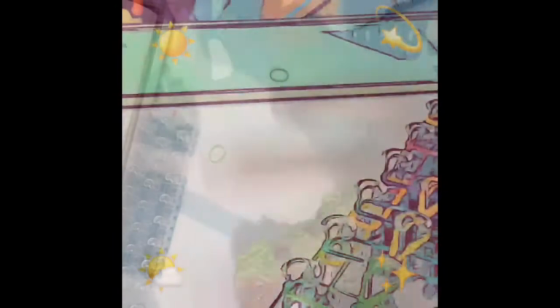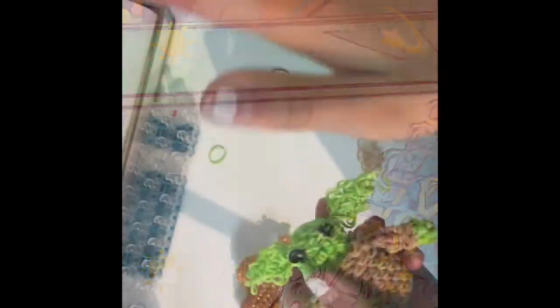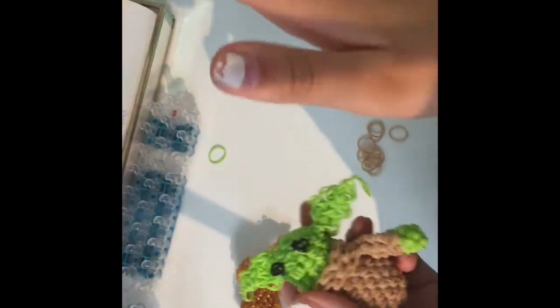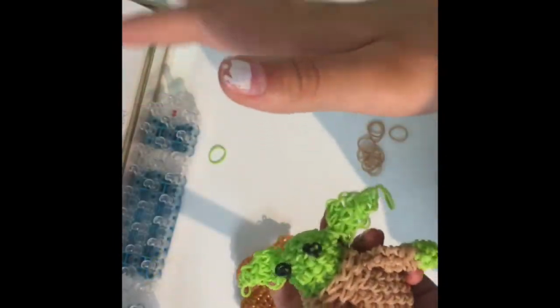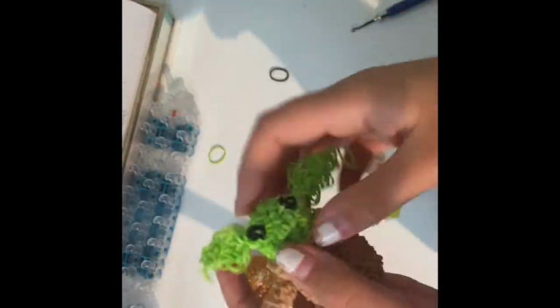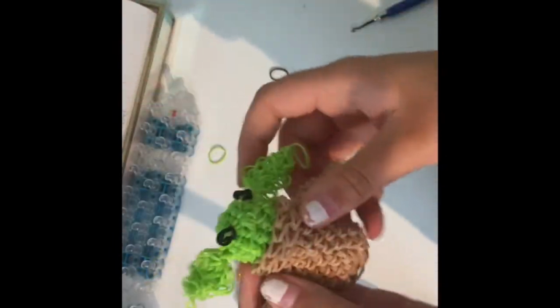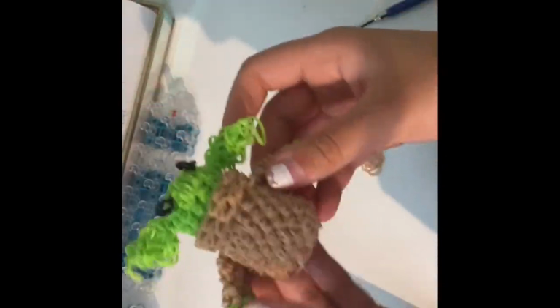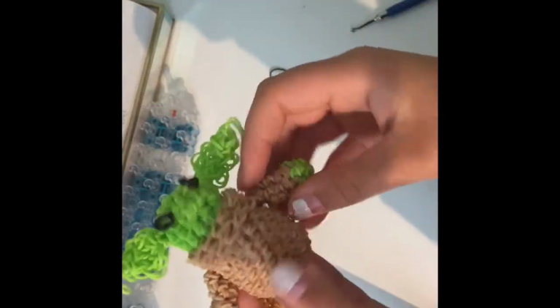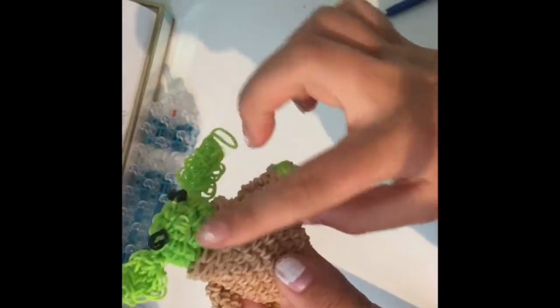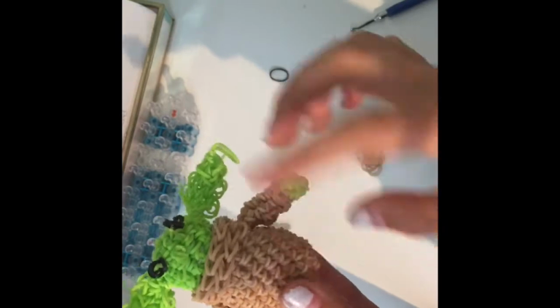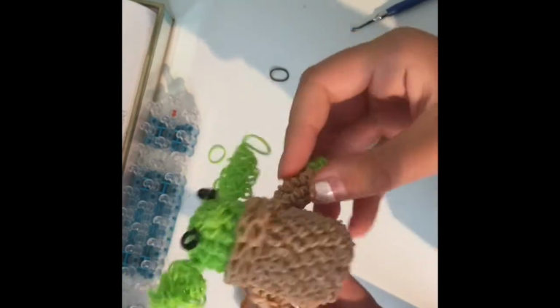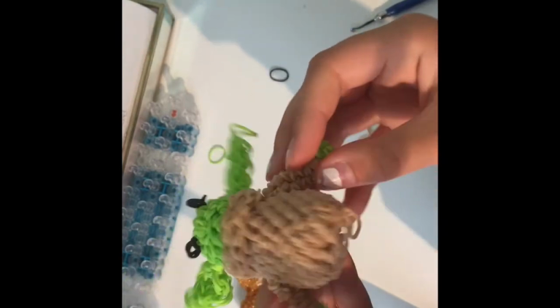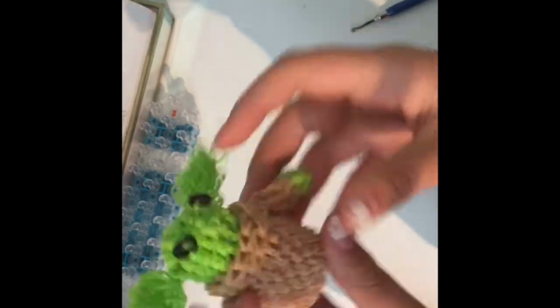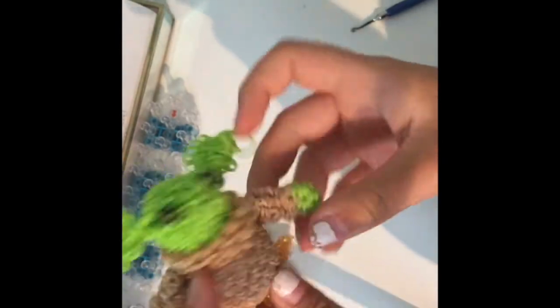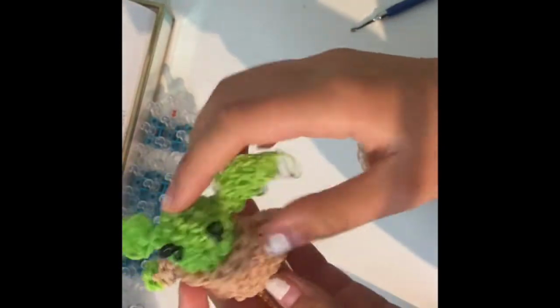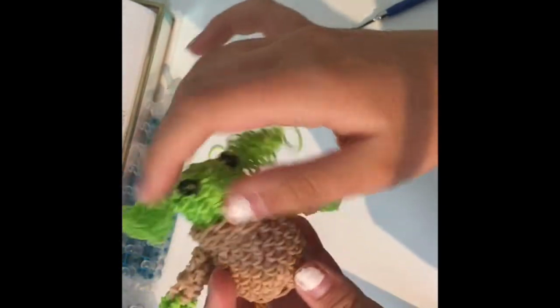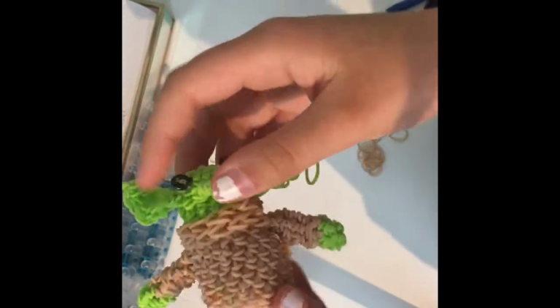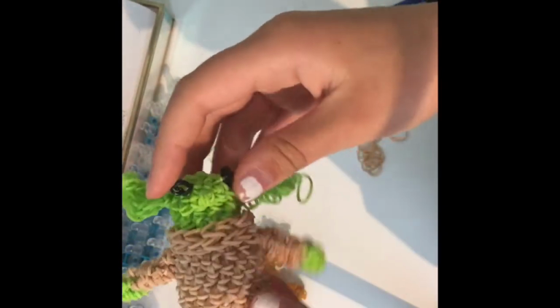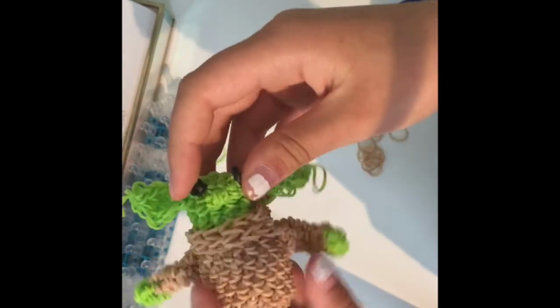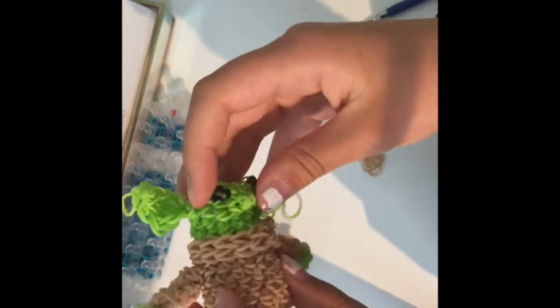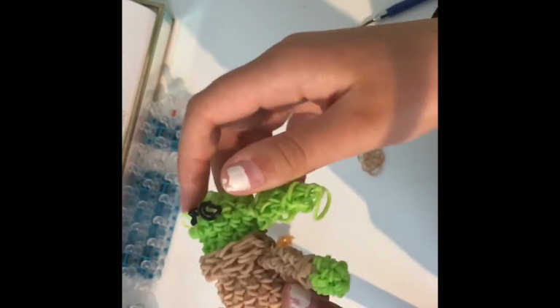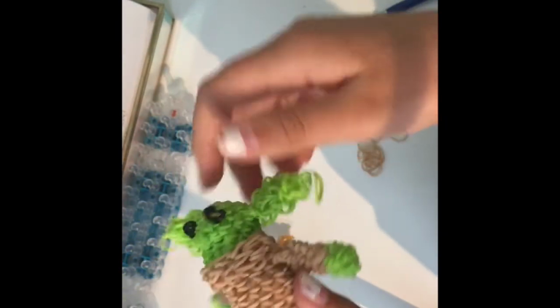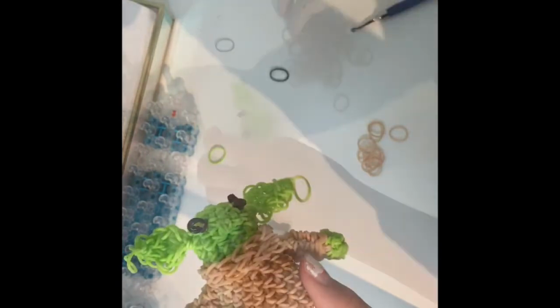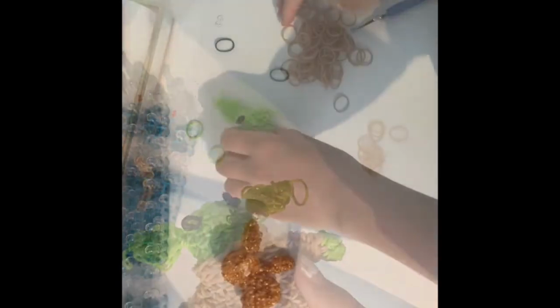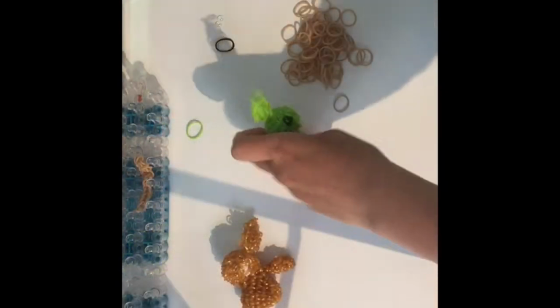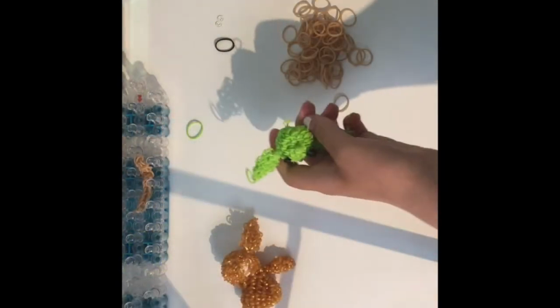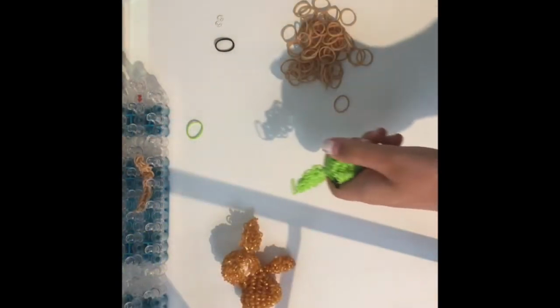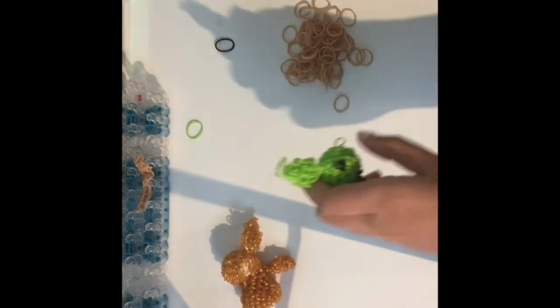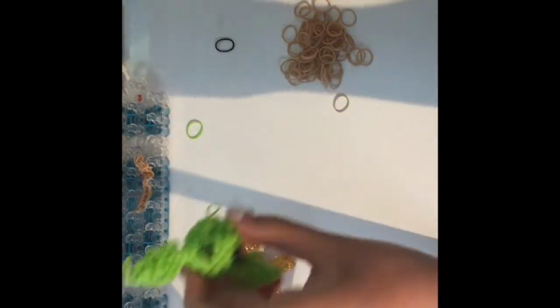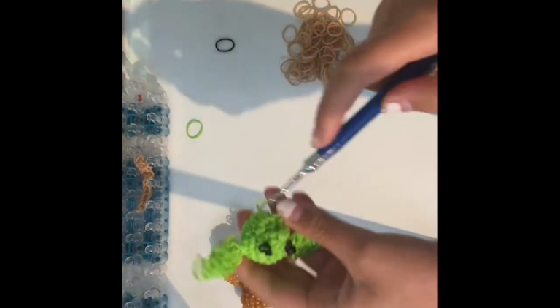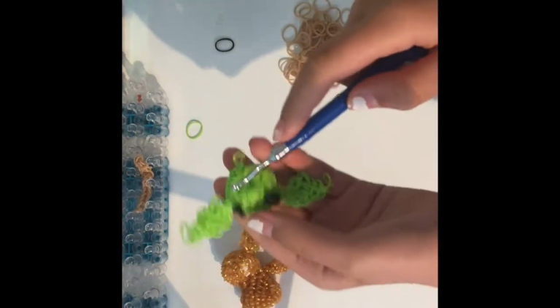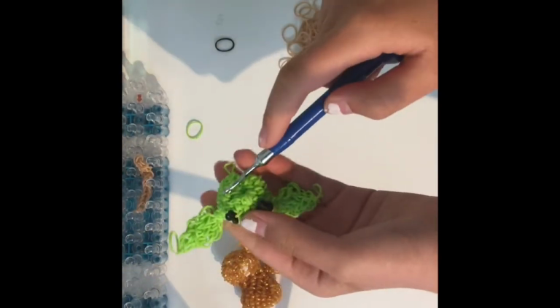Hey guys, it's Sunset Lambs here, and today I'm going to be showing you how to make the body and details of this adorable little Baby Yoda. So let's get started. For the body, we have to make a base on the head.